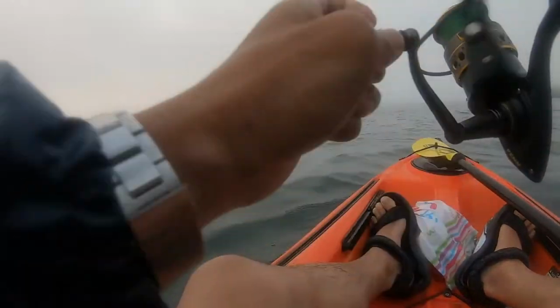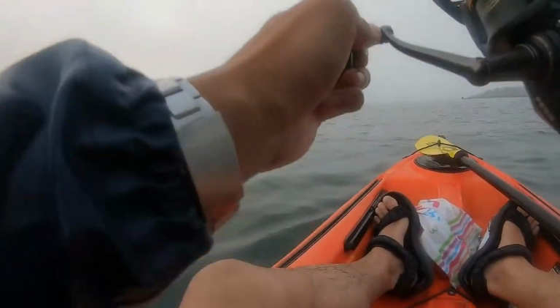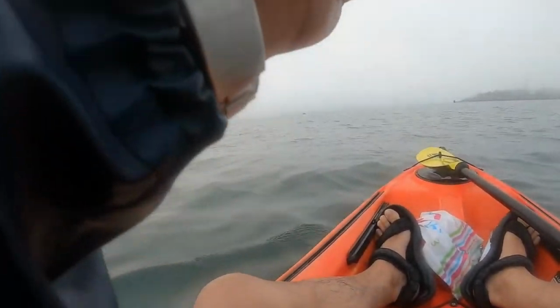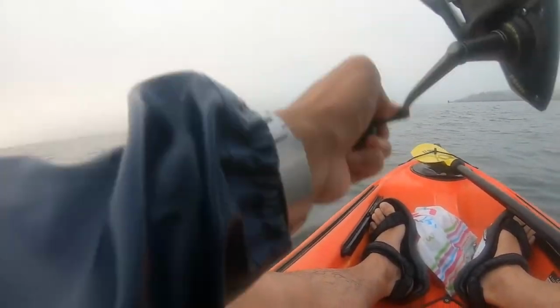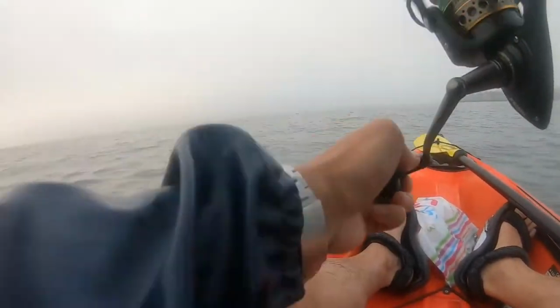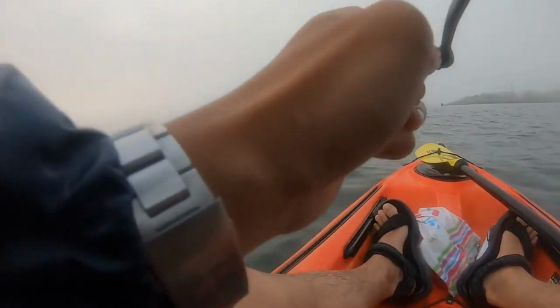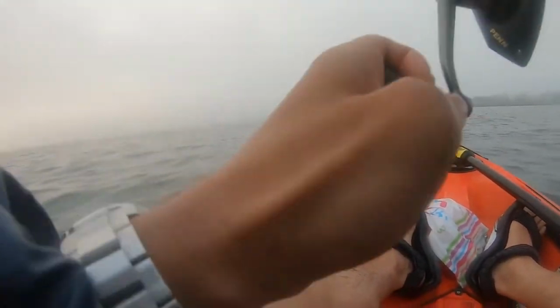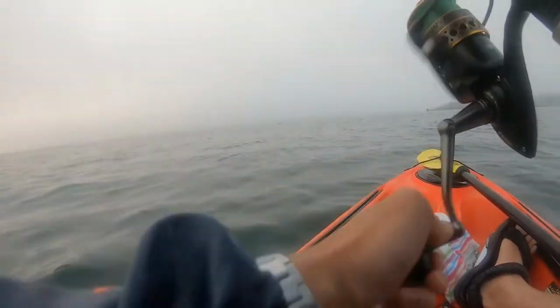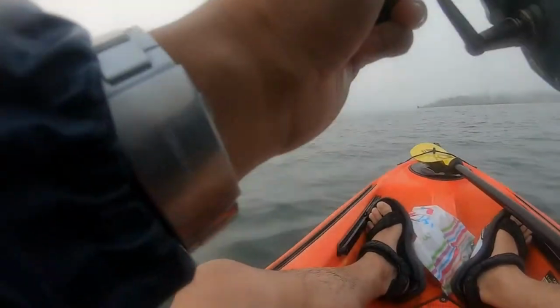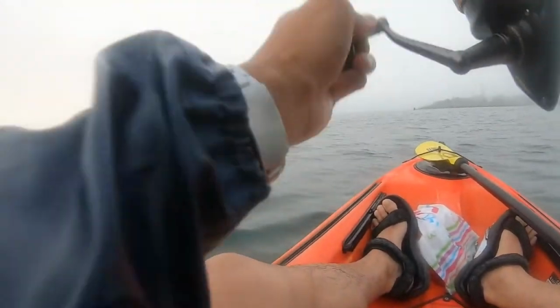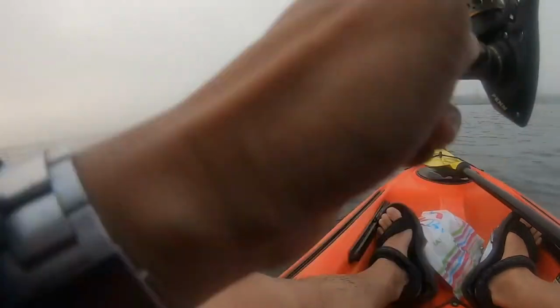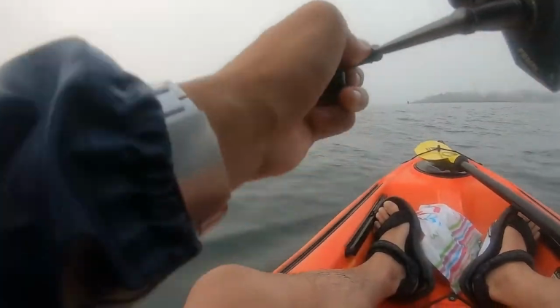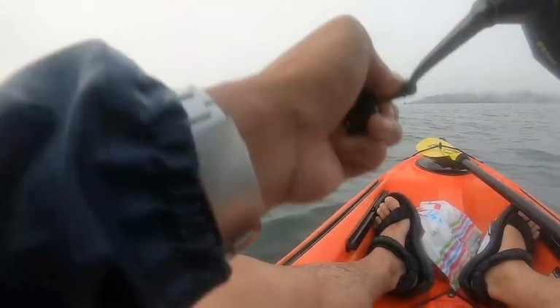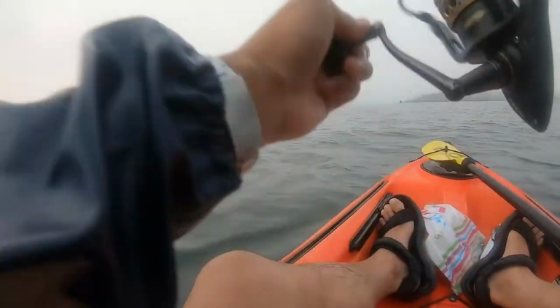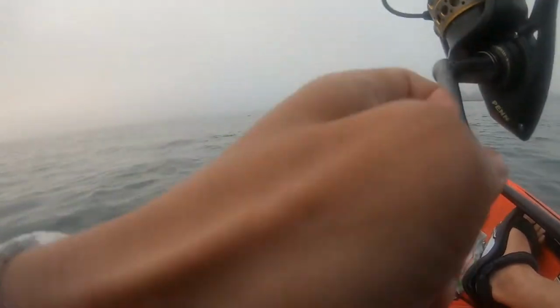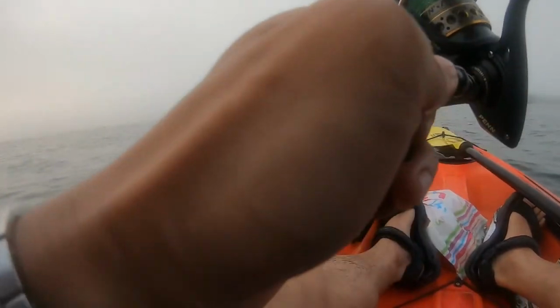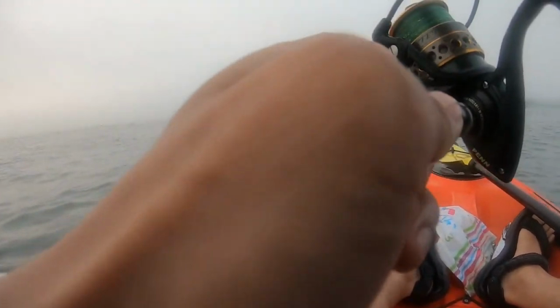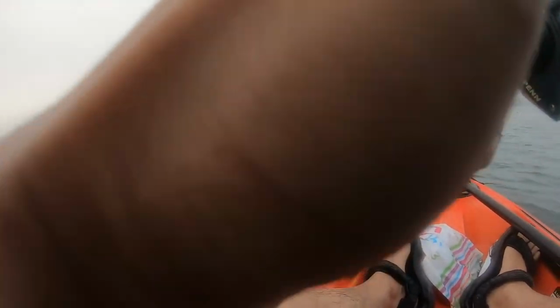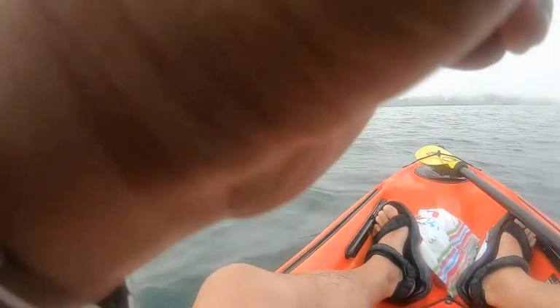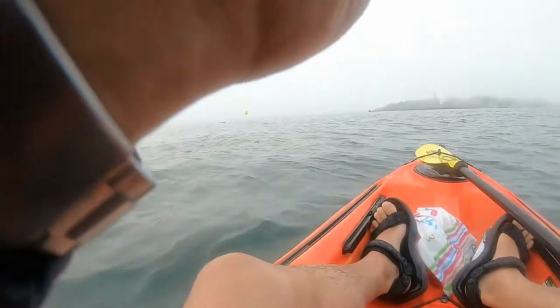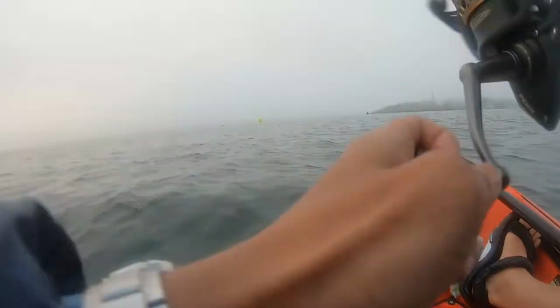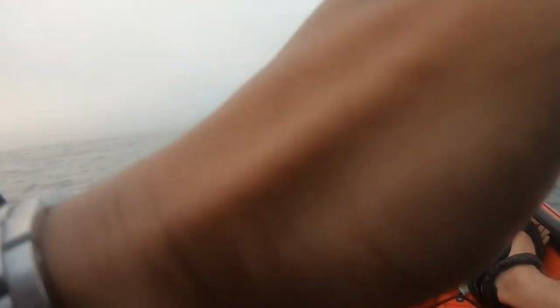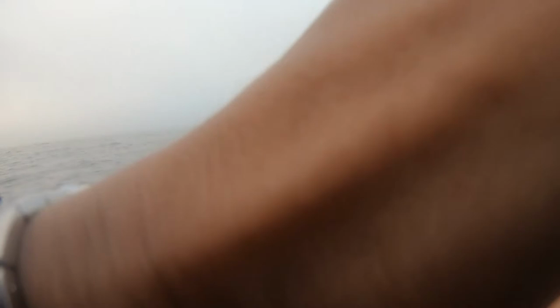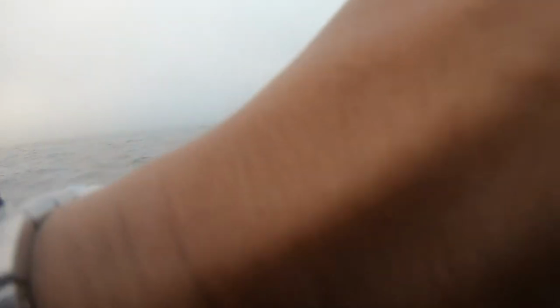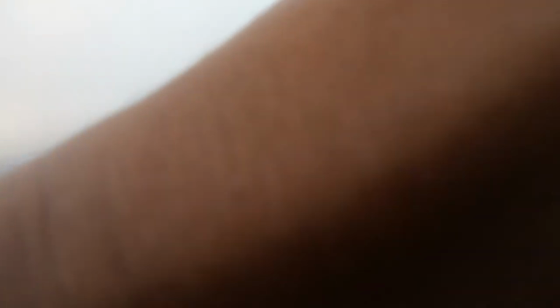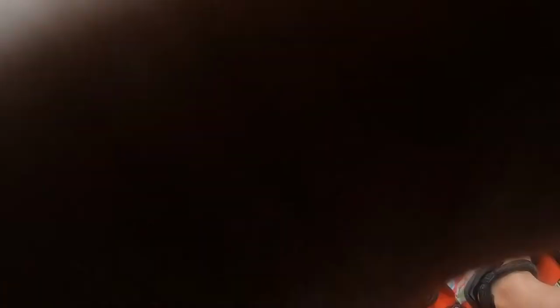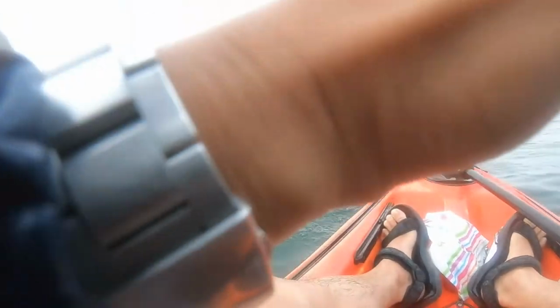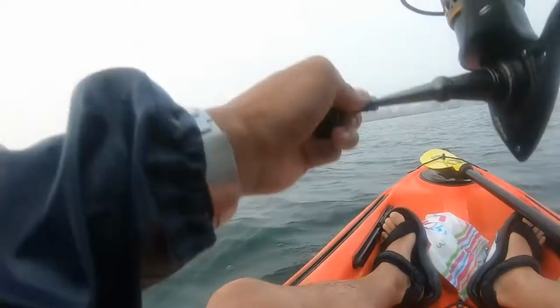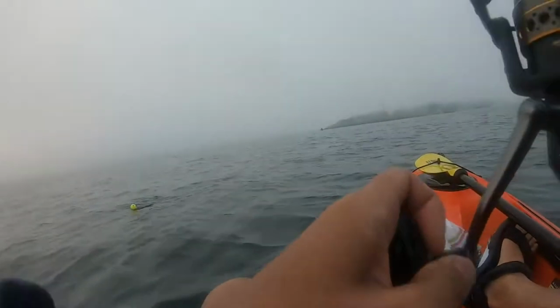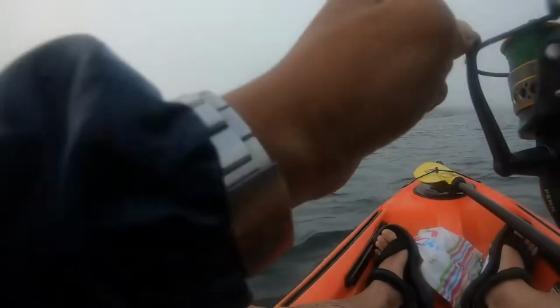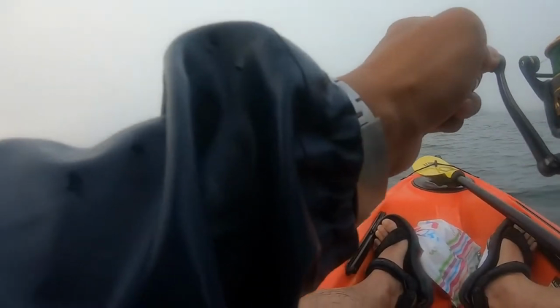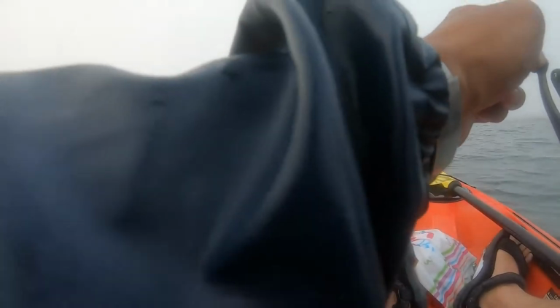Anyway, here I'm fighting the striped bass. It's coming closer to my kayak — the bopper is still underneath the surface. But as I bring it closer to the kayak, you'll see the bopper will start to break the surface.